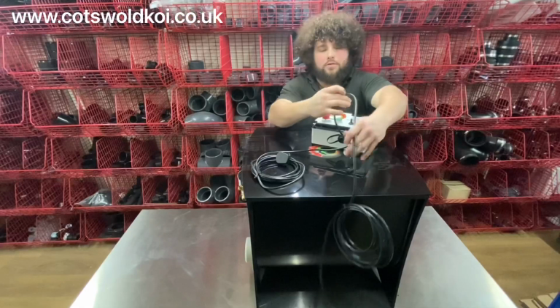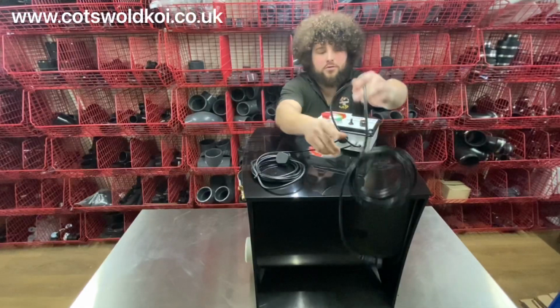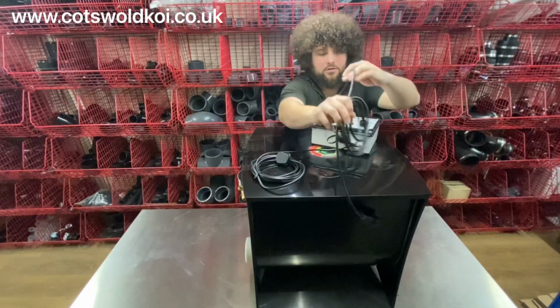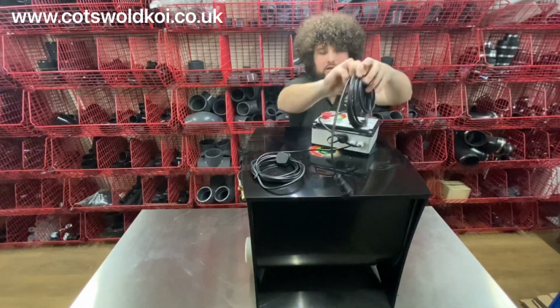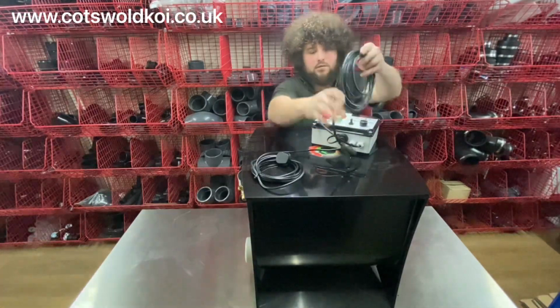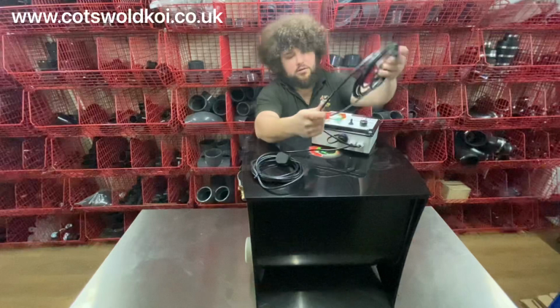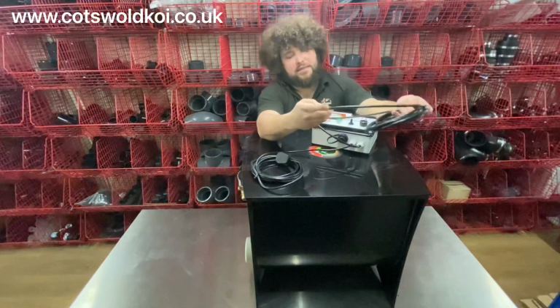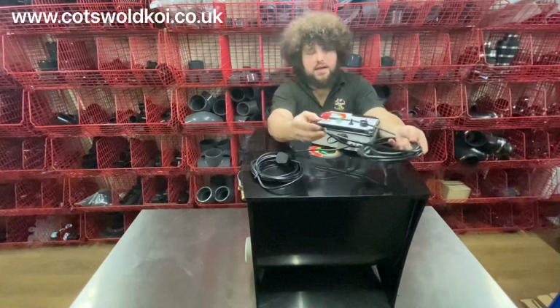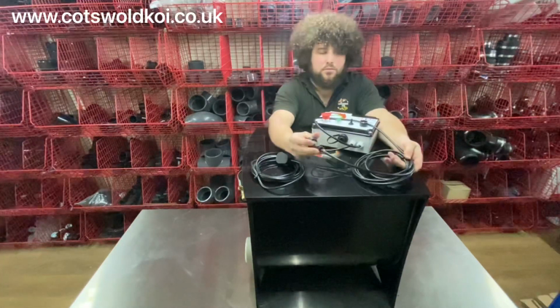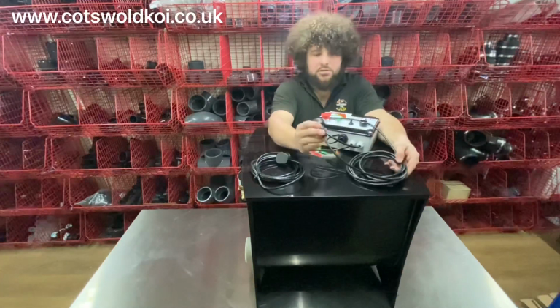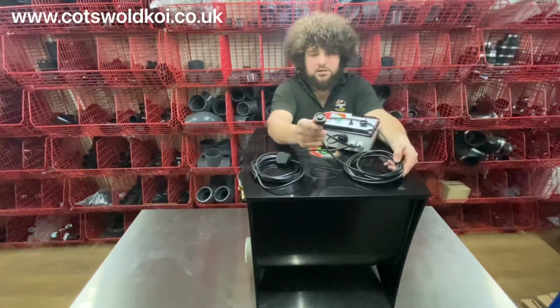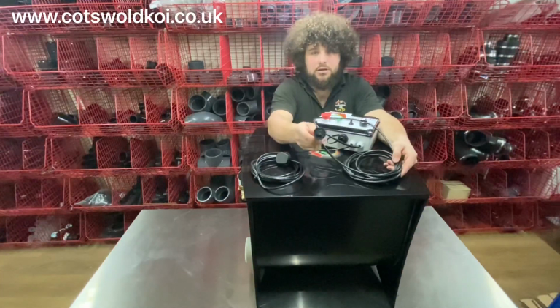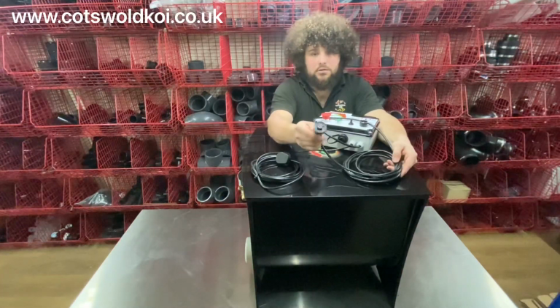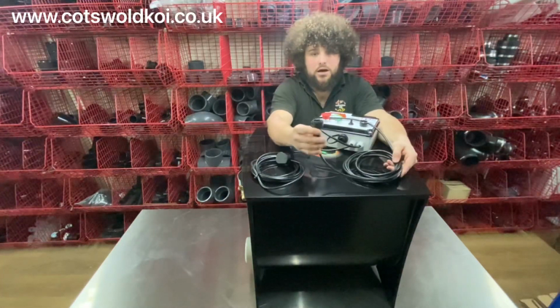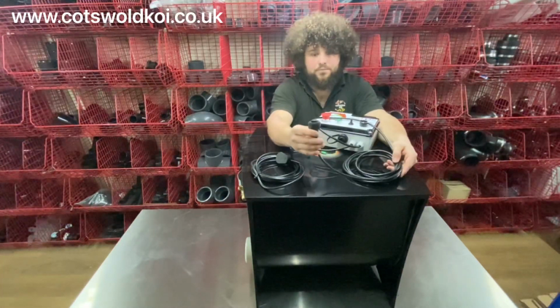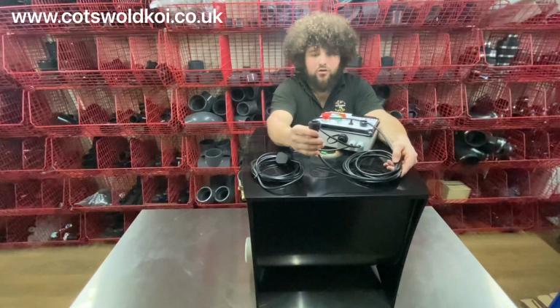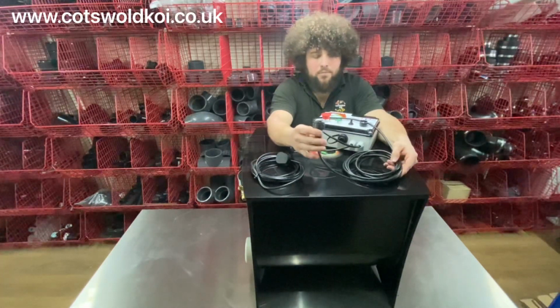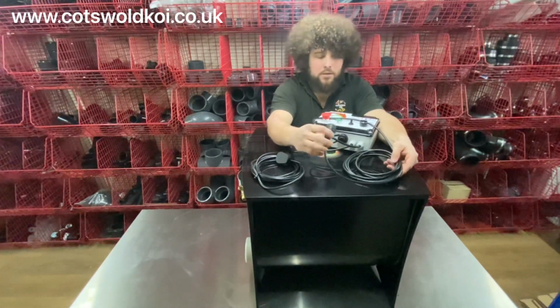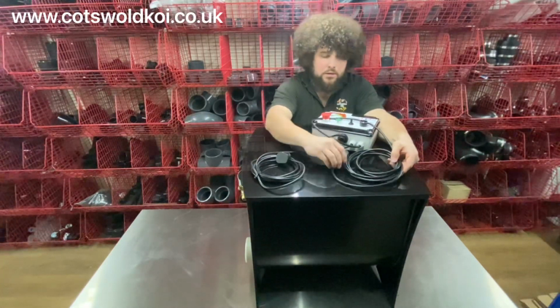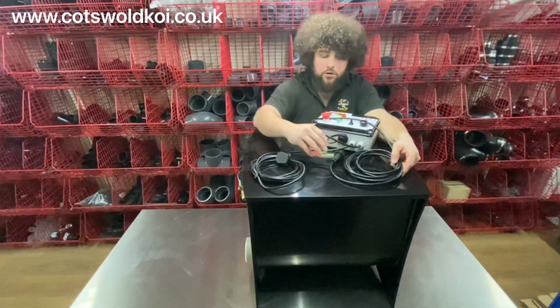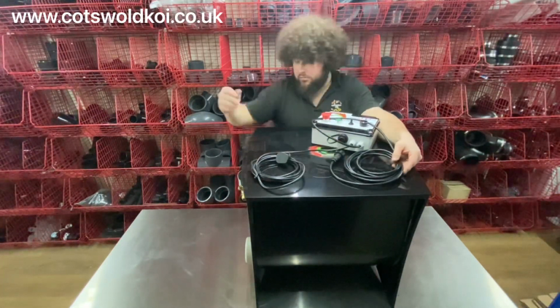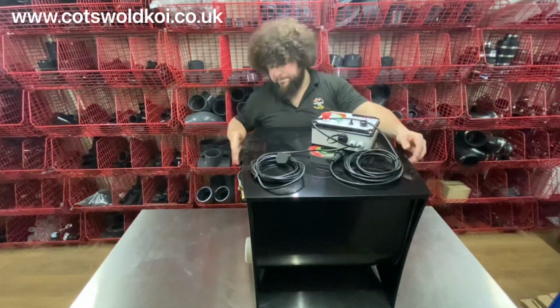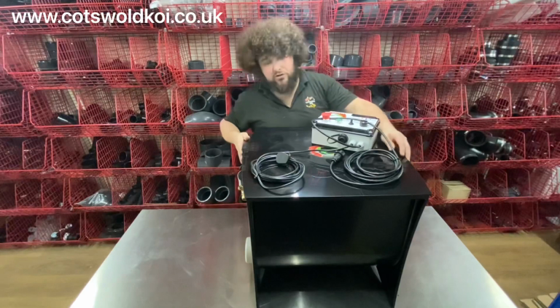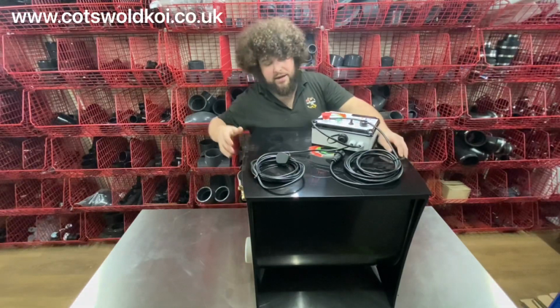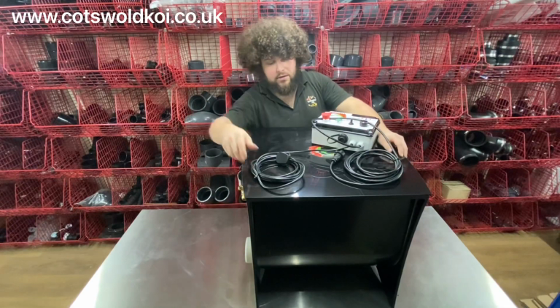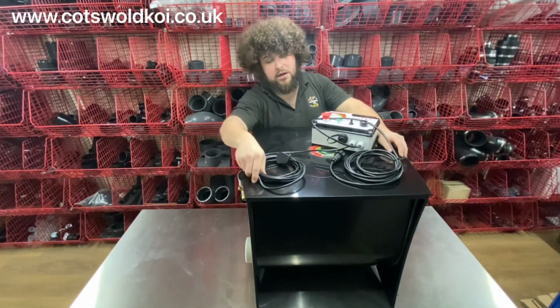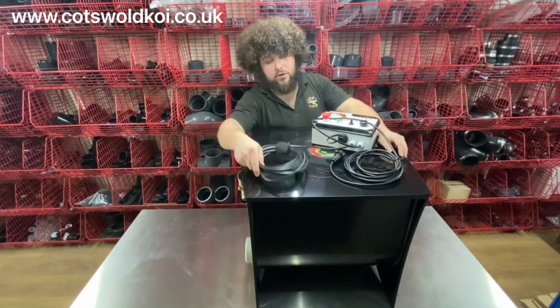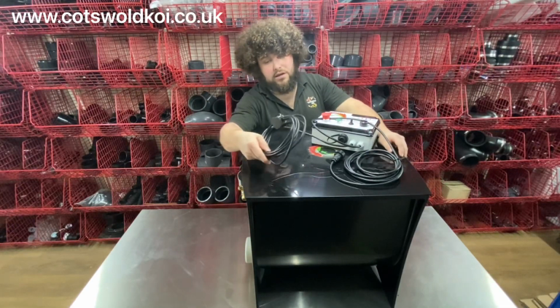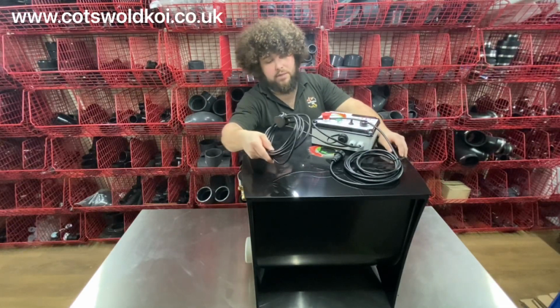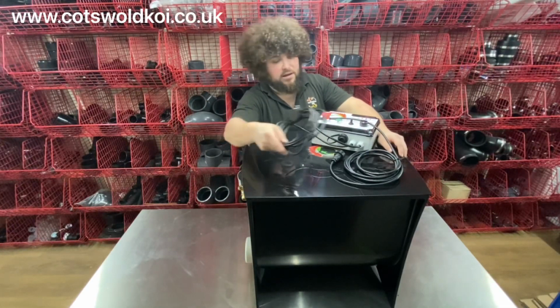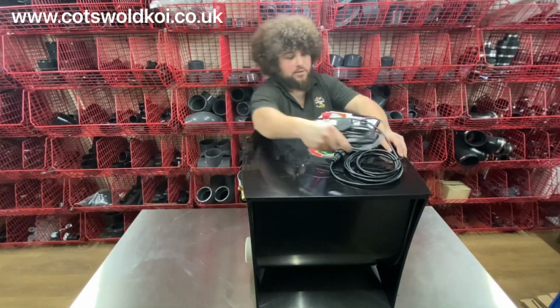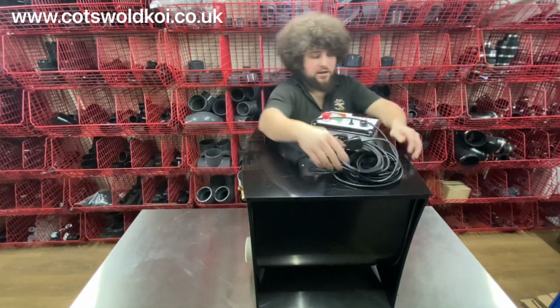You've got the lead there which goes to the drum on the box on the back here, and you've got the power lead there plugging in.